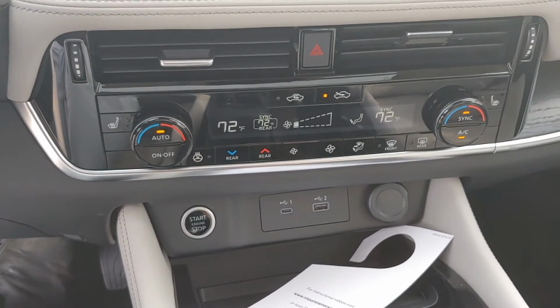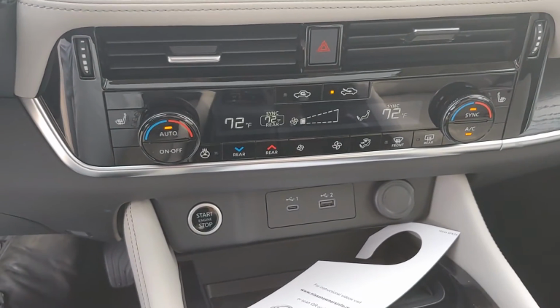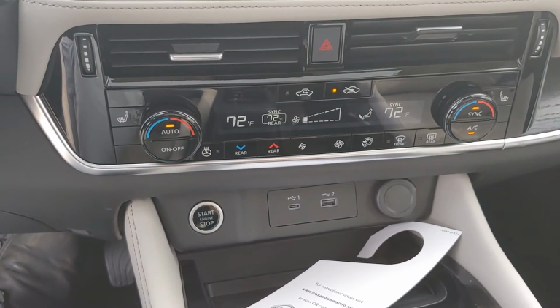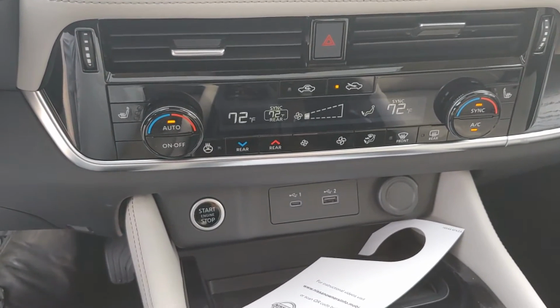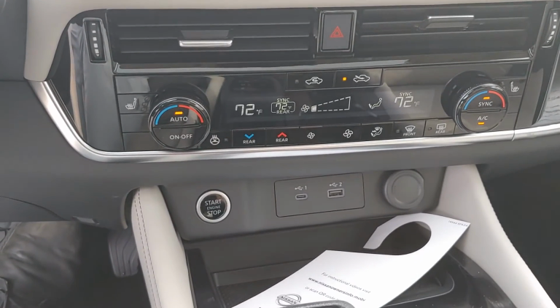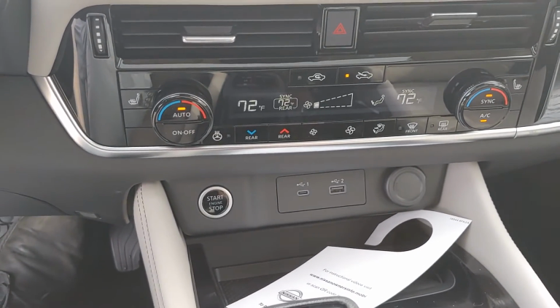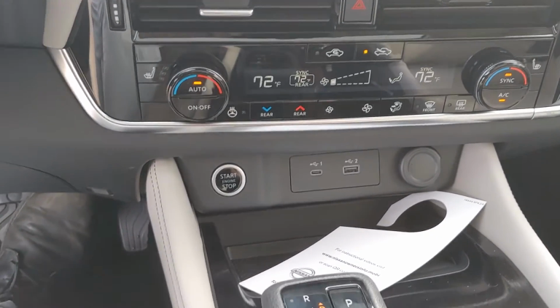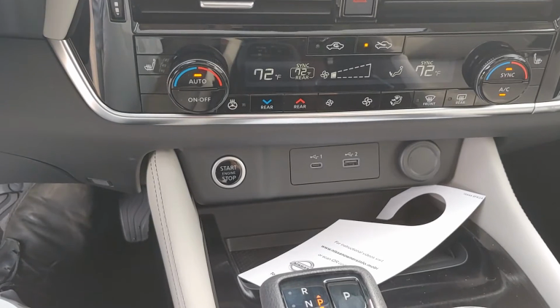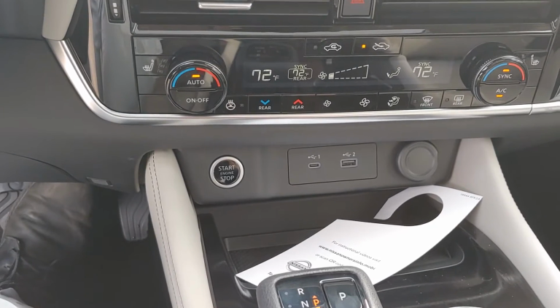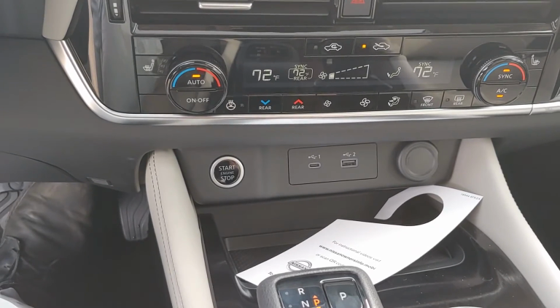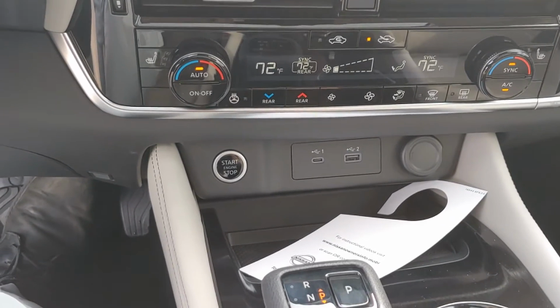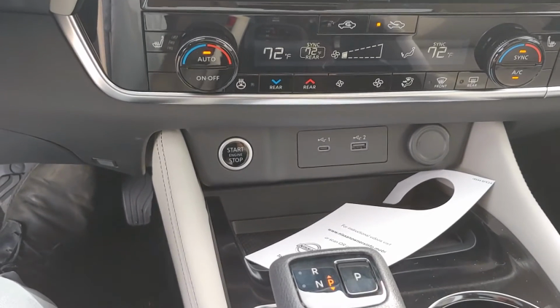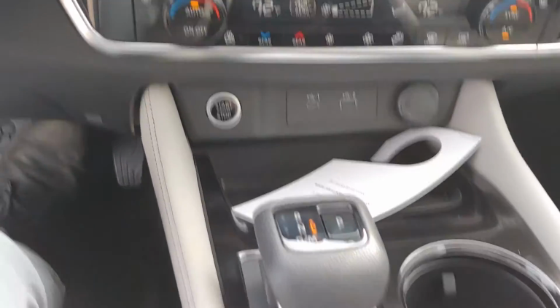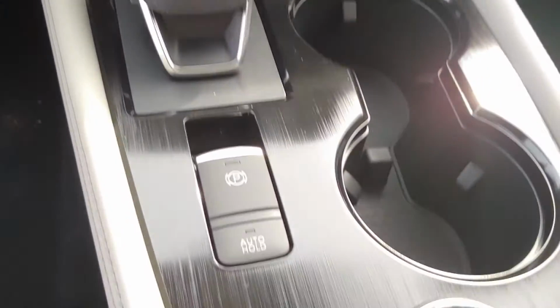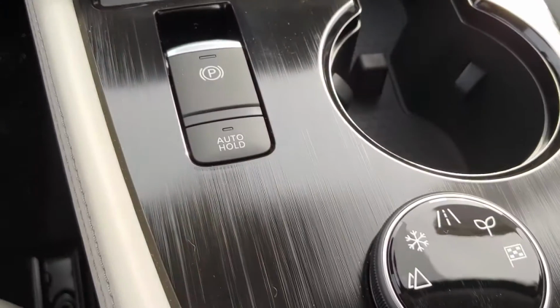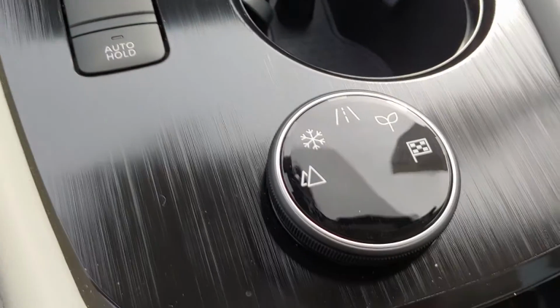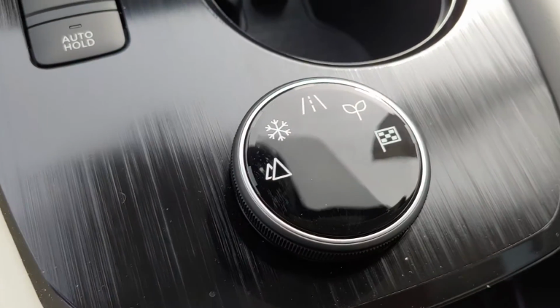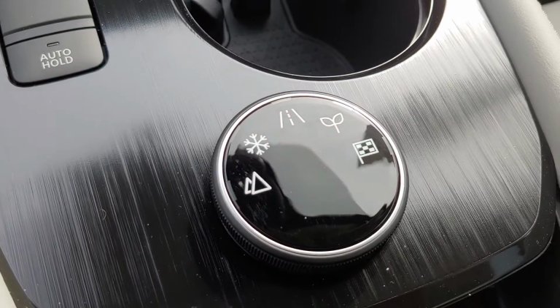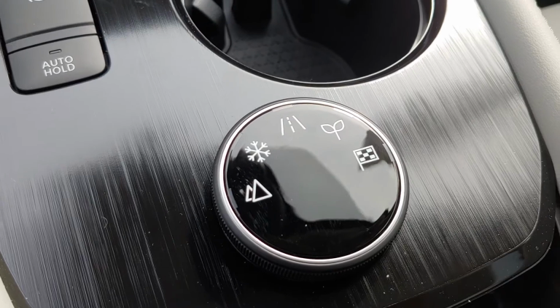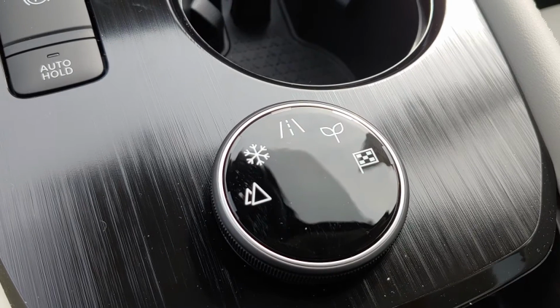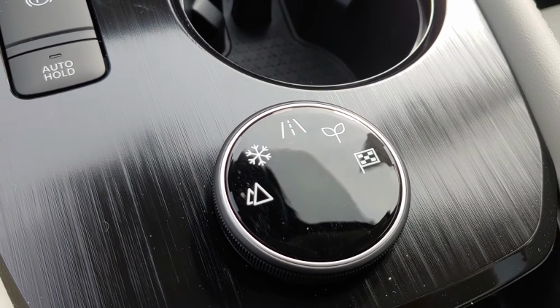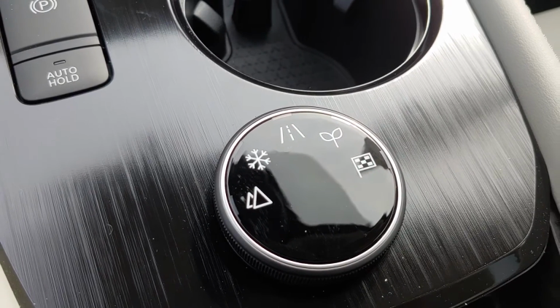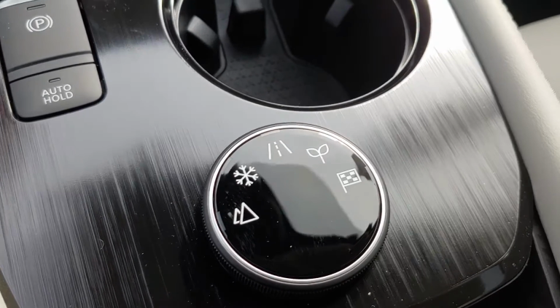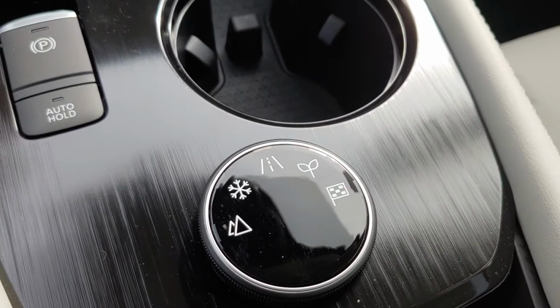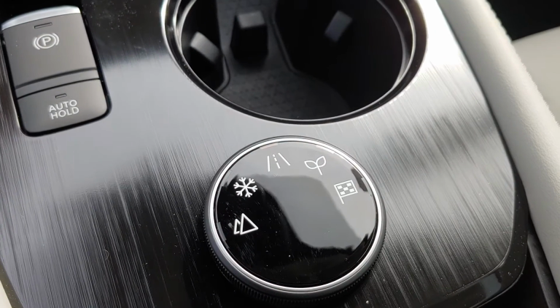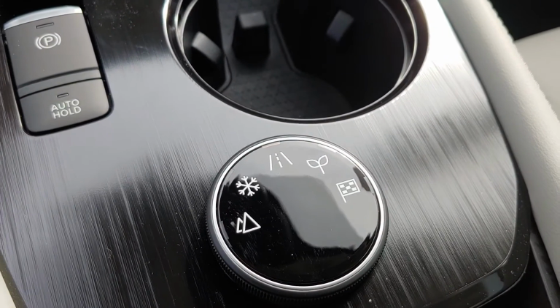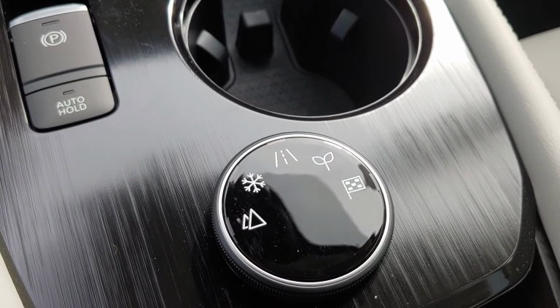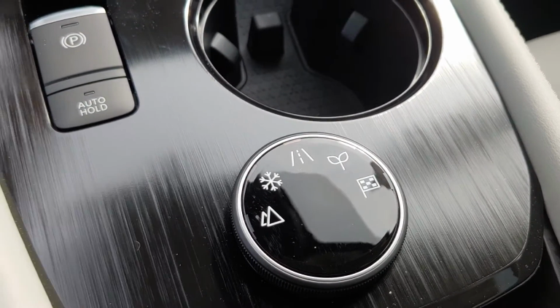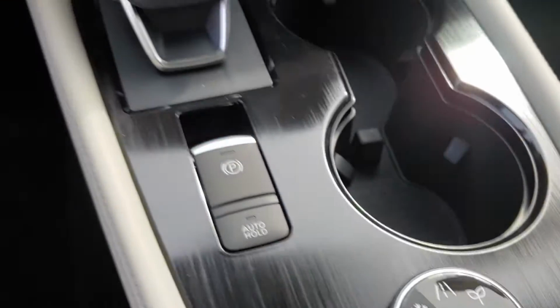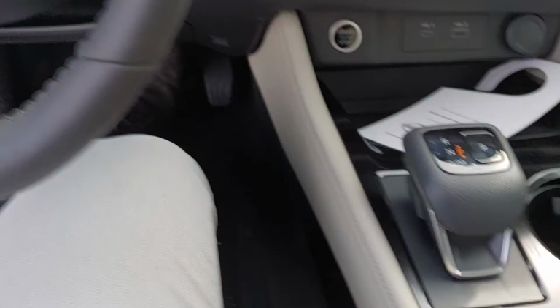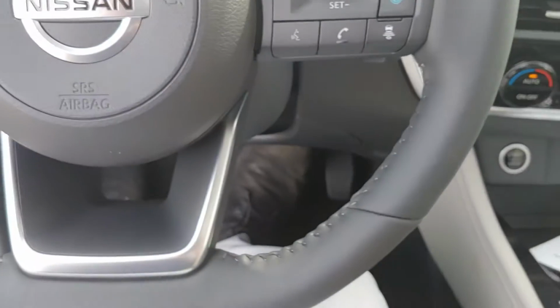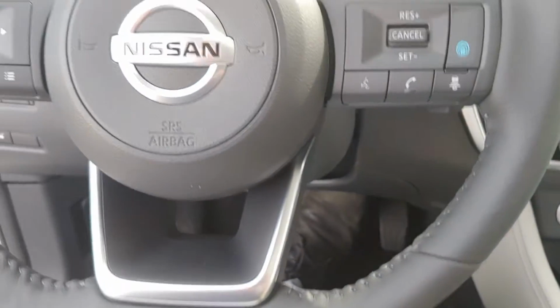This thing is equipped for New England. You also have double USB ports down there. Drive selector right here, including snow mode, off-road, eco, sport — got a little bit of everything there.